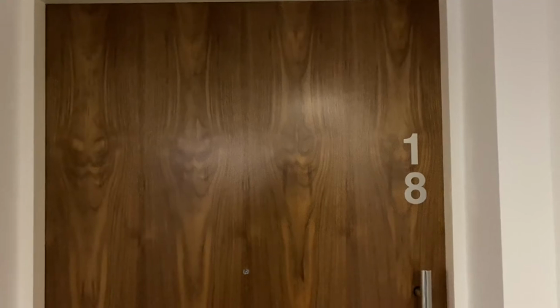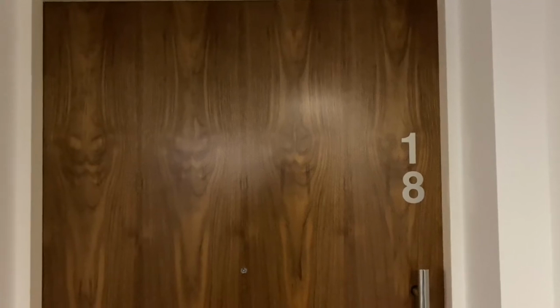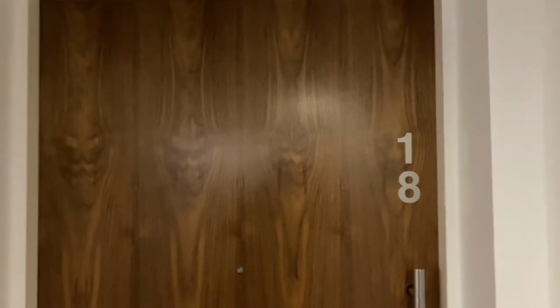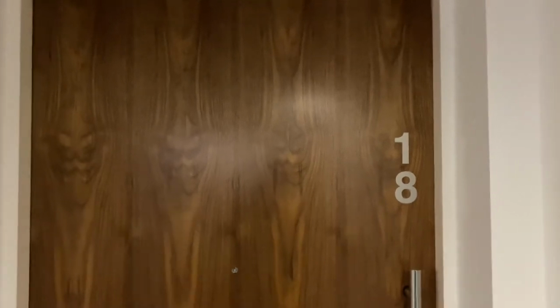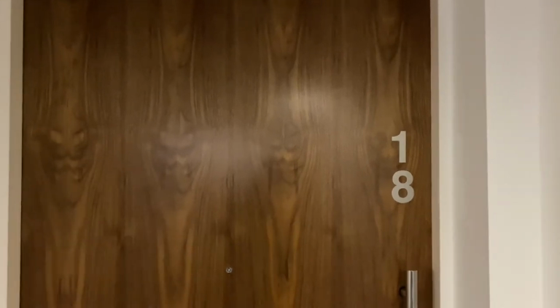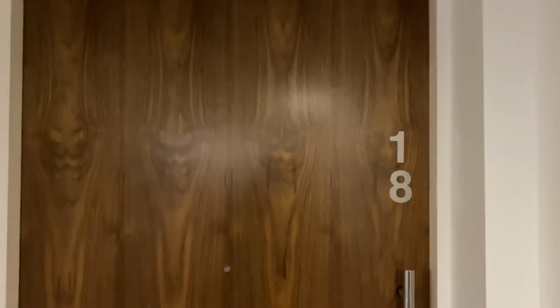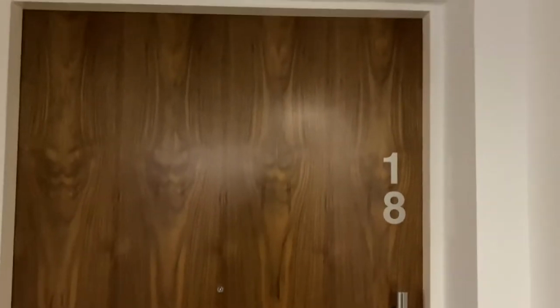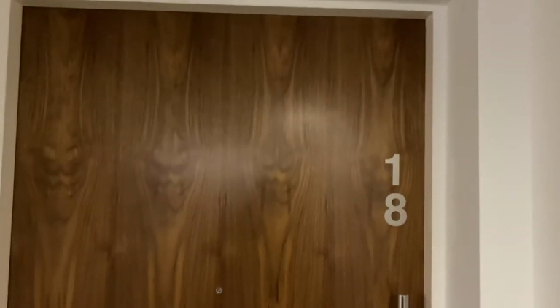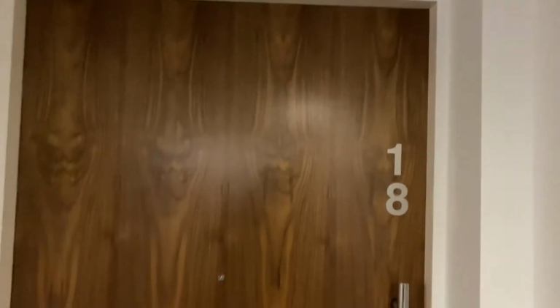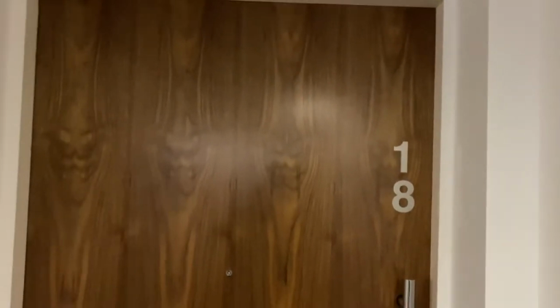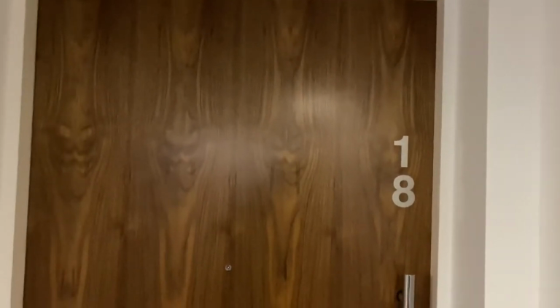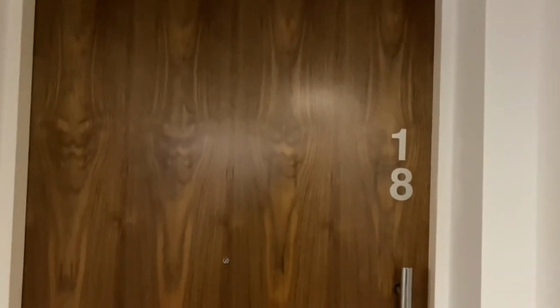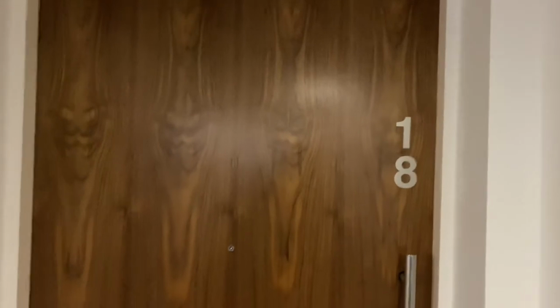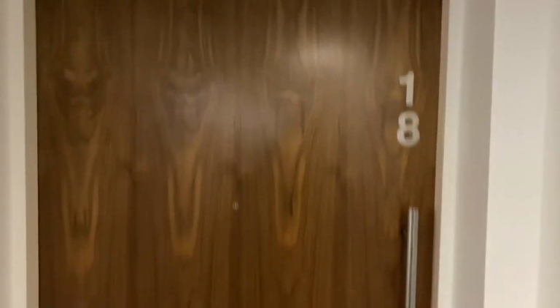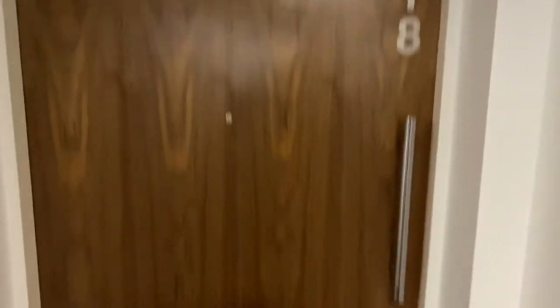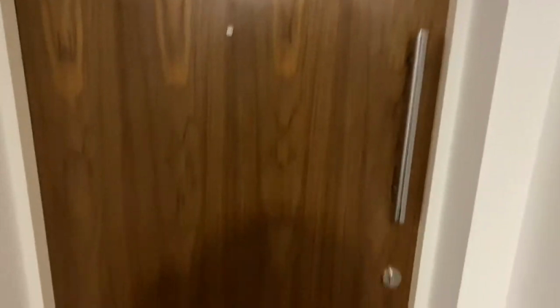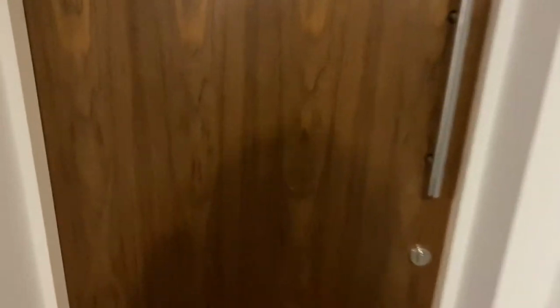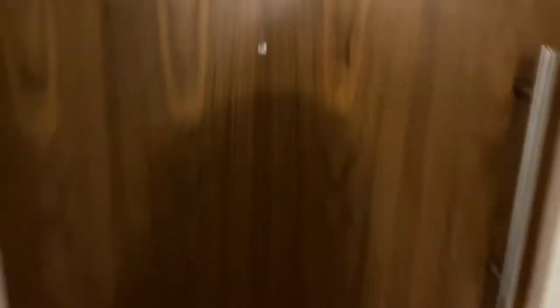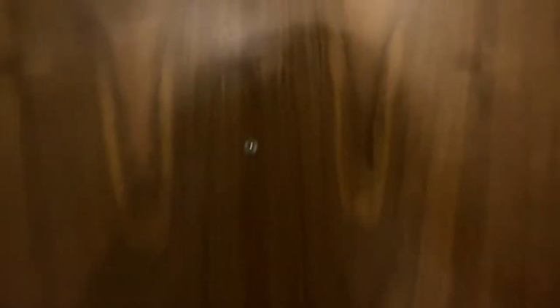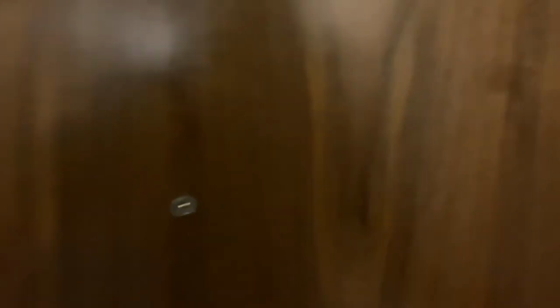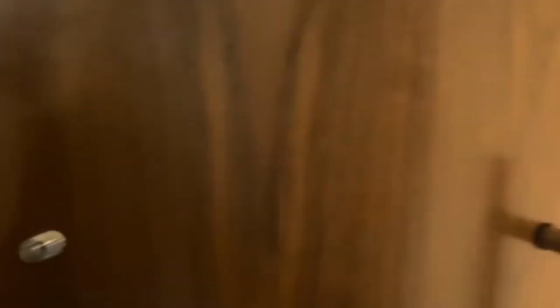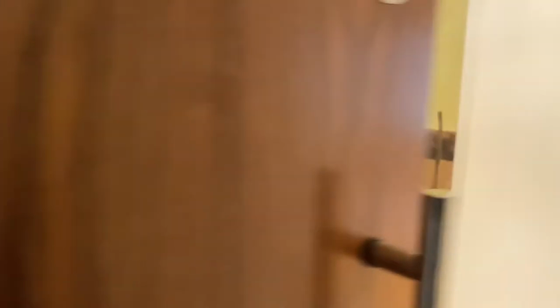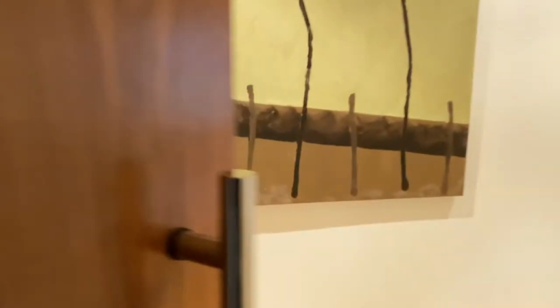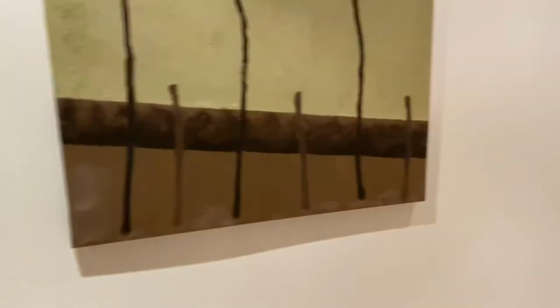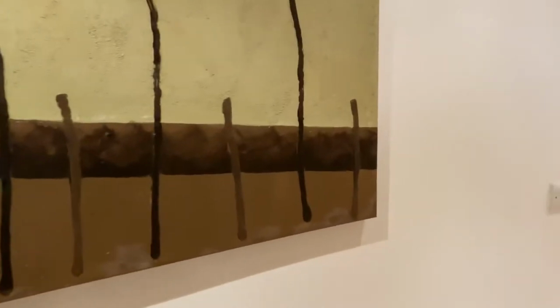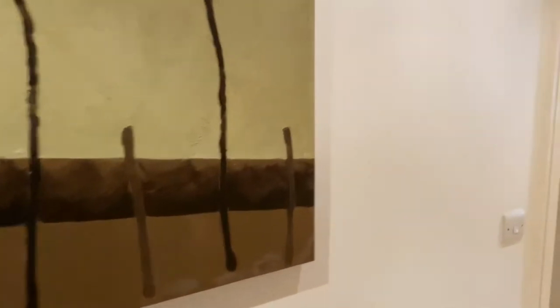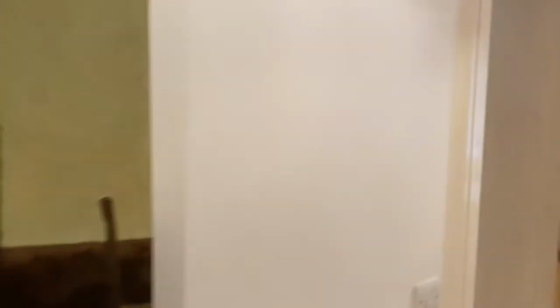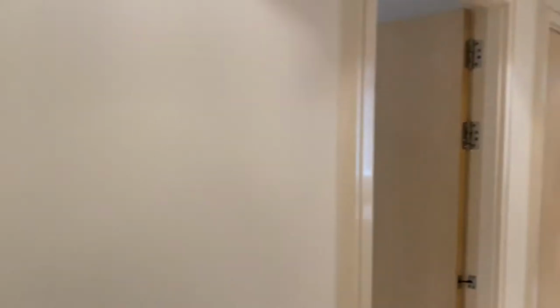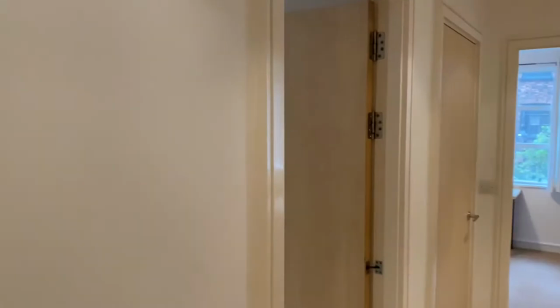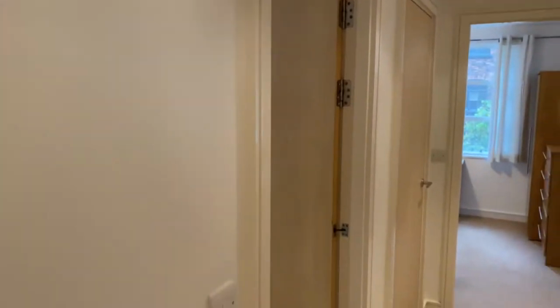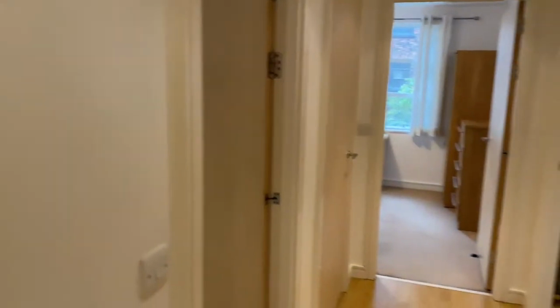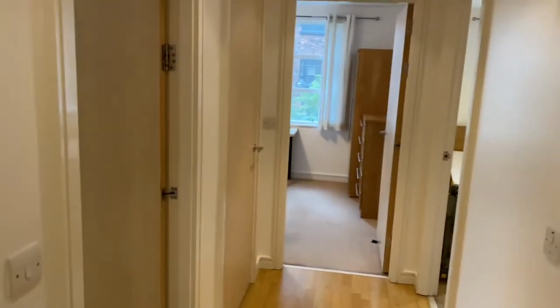Hi there, this is Rob from The Property Man. I'm here today at this third-floor two-bedroom apartment at the Quadrant, central Manchester, really close to the universities.